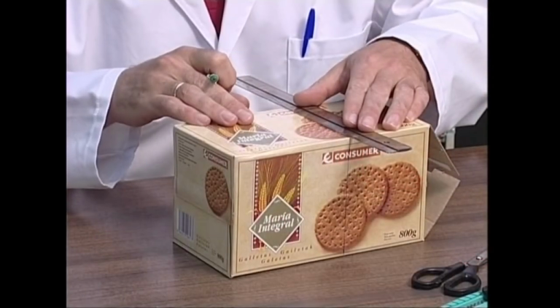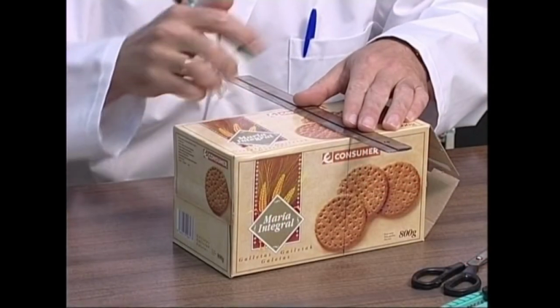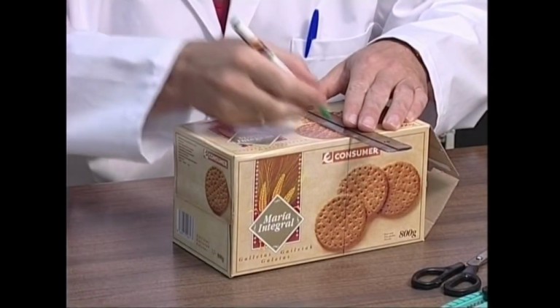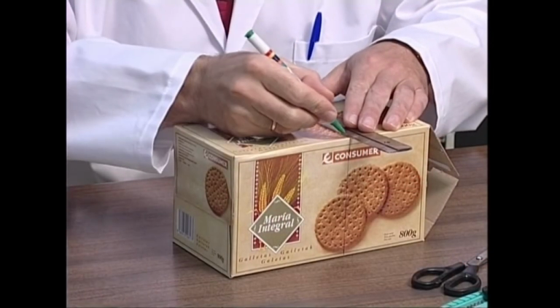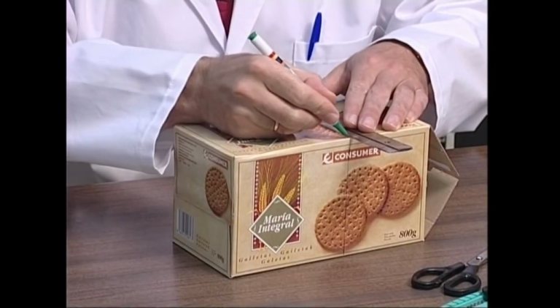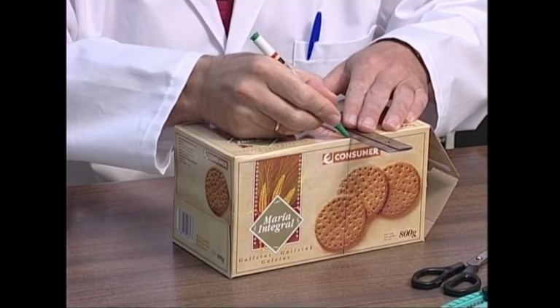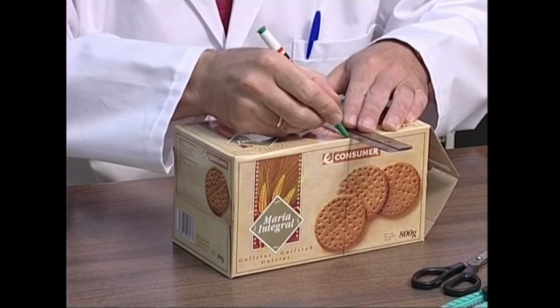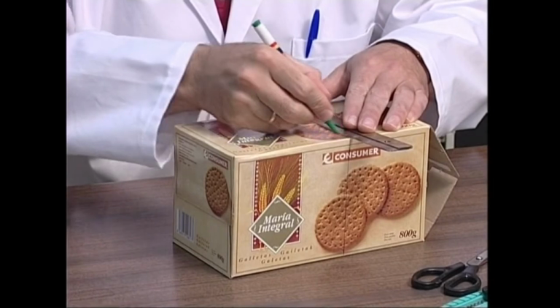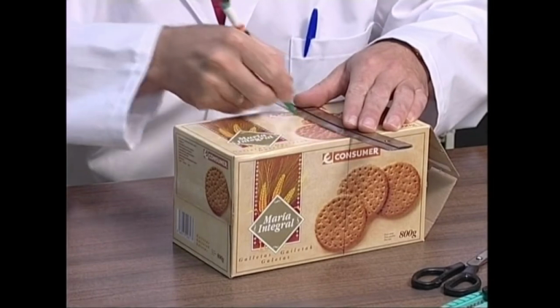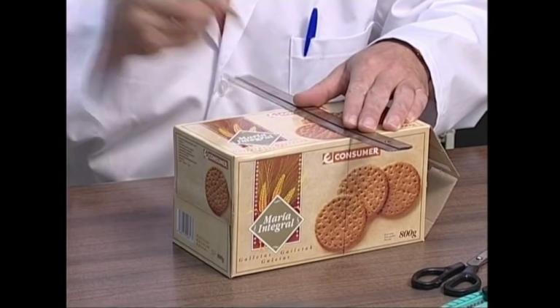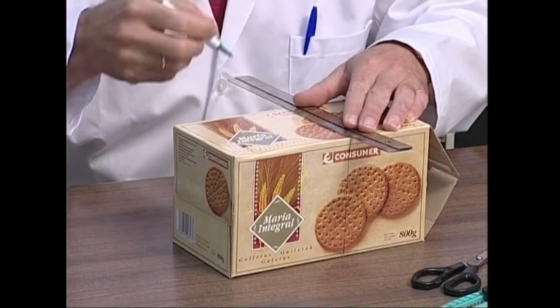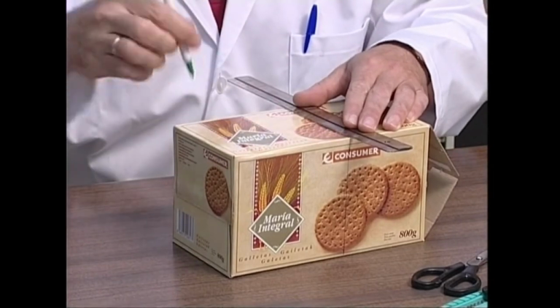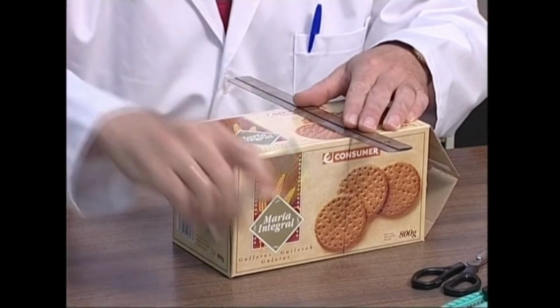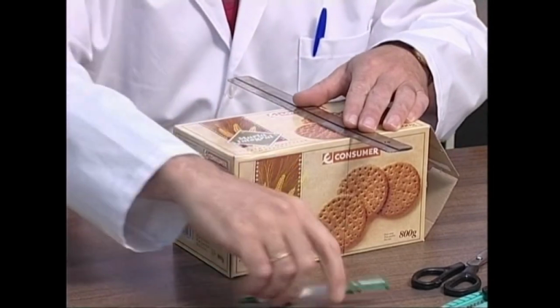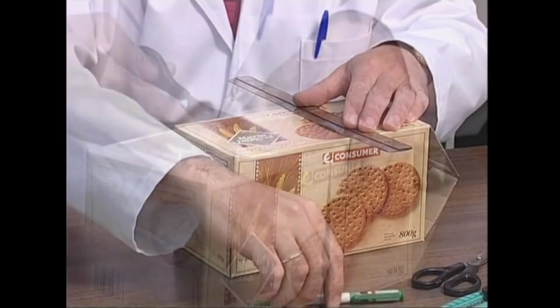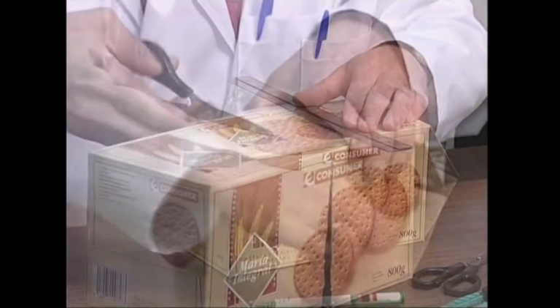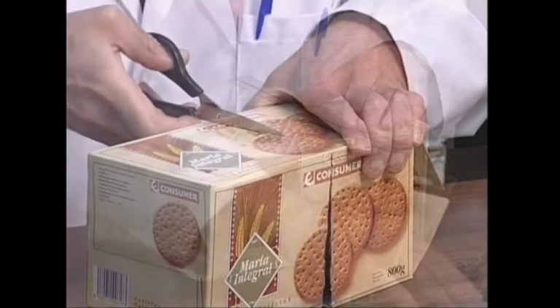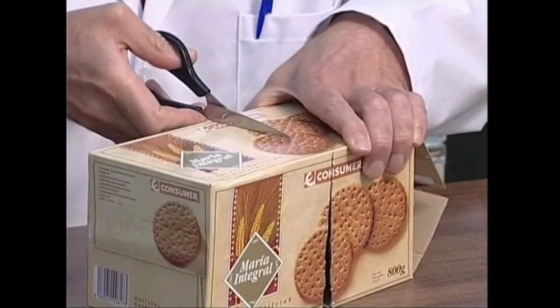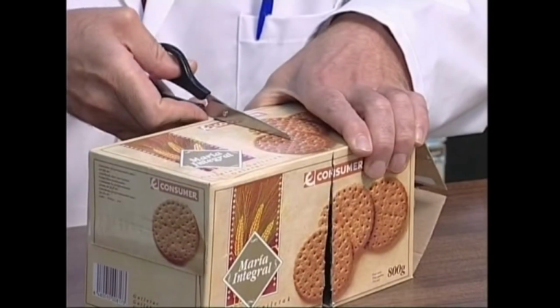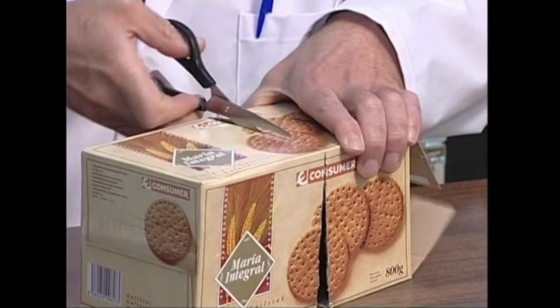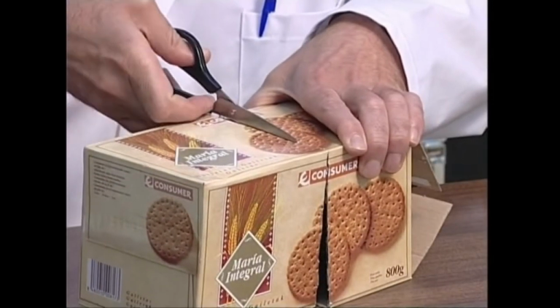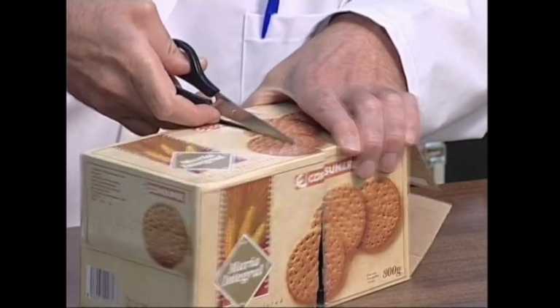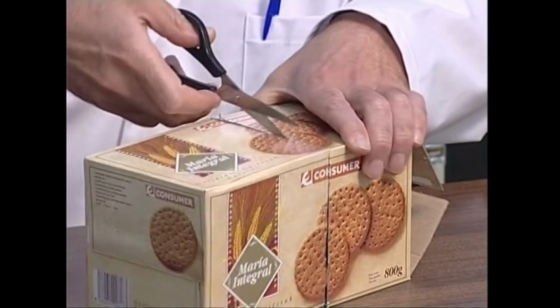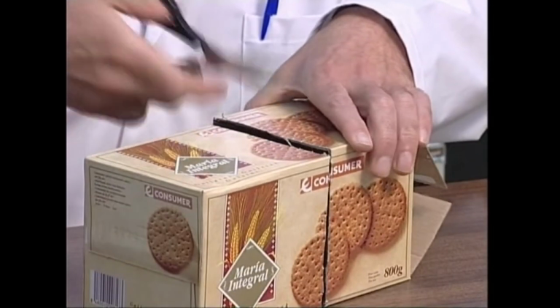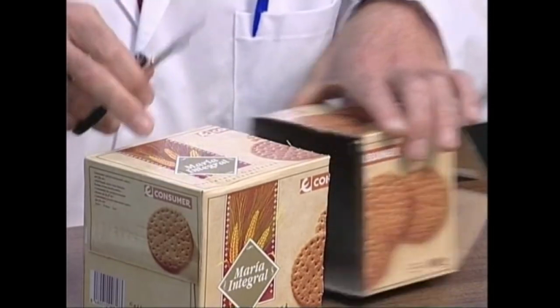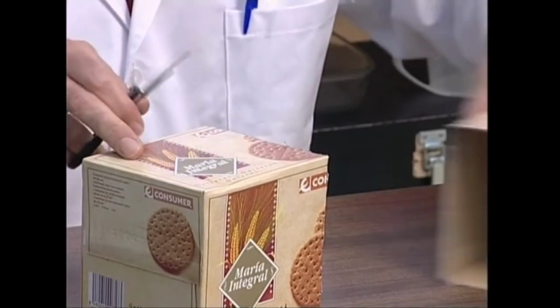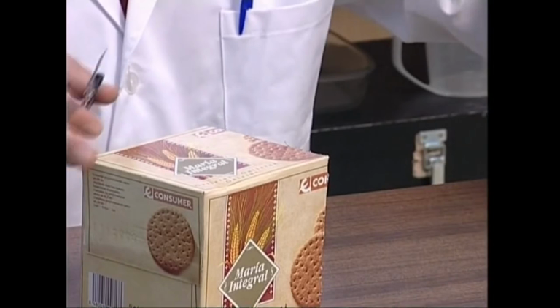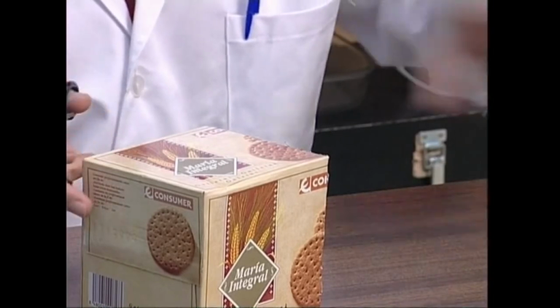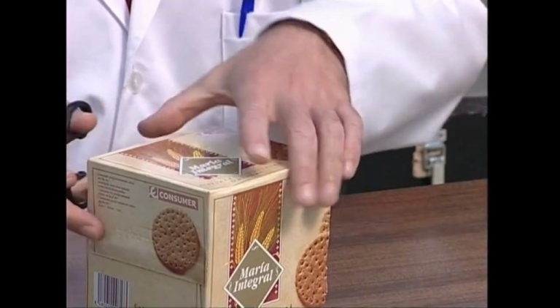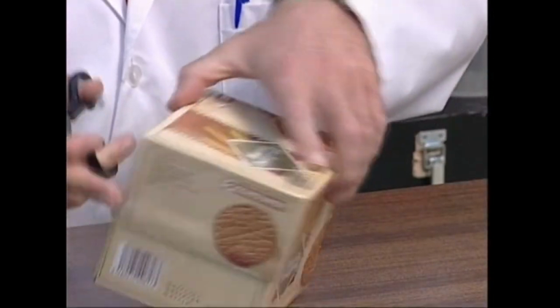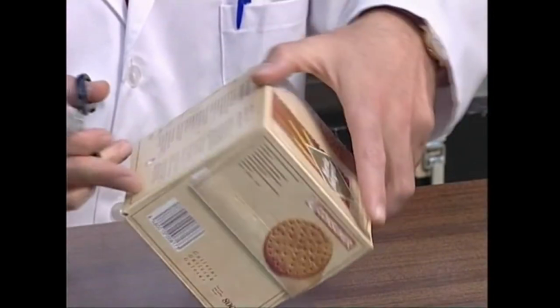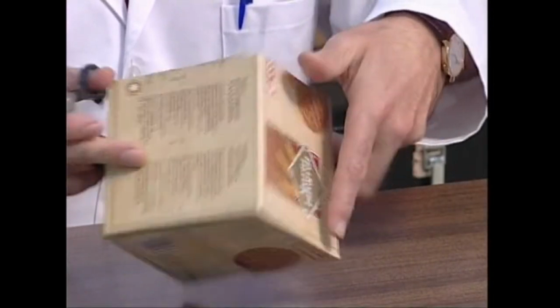Hasteko, gure kasha luzezka kubo bilakatu behar dugu. Esperimentua egiteko derrigorrezkoa baita kasha kubikoa izatea.